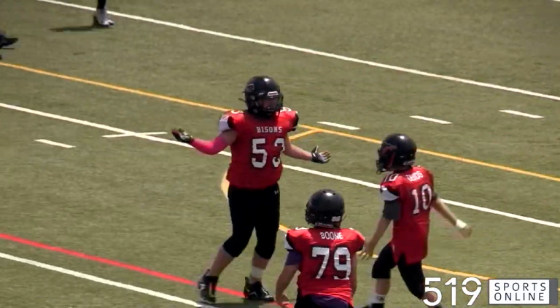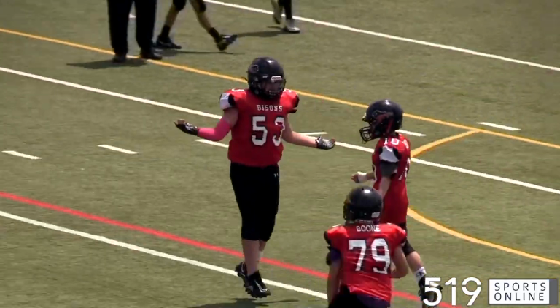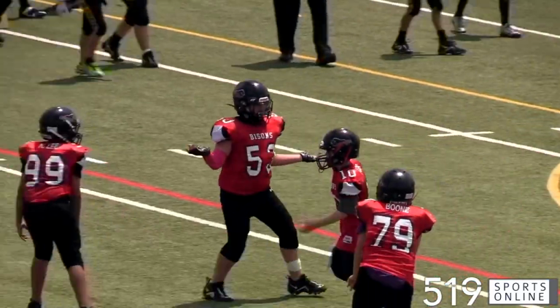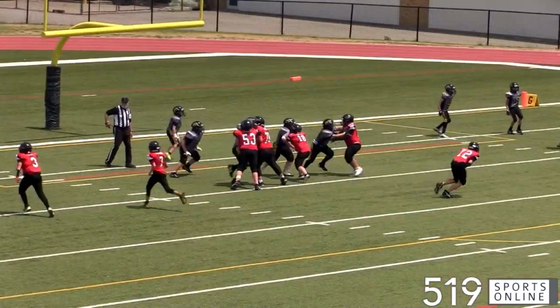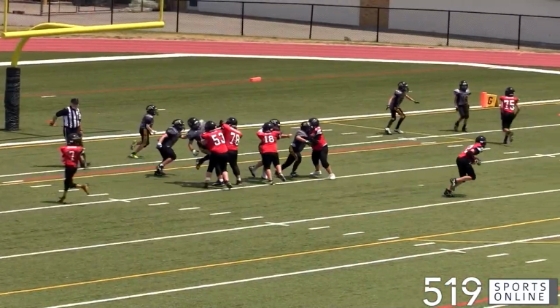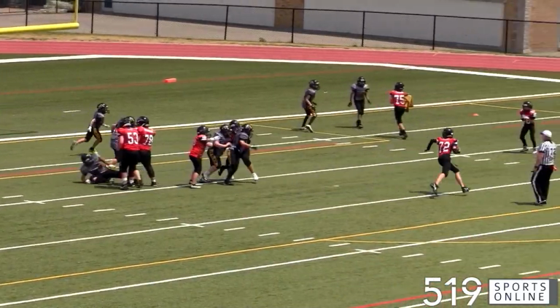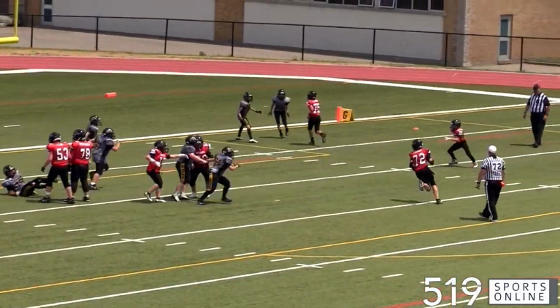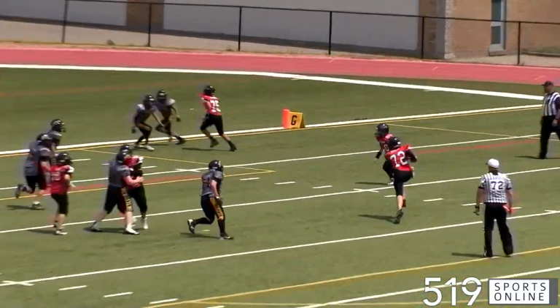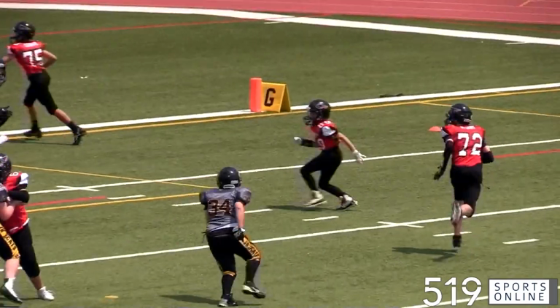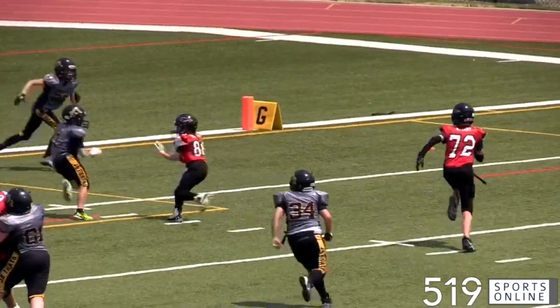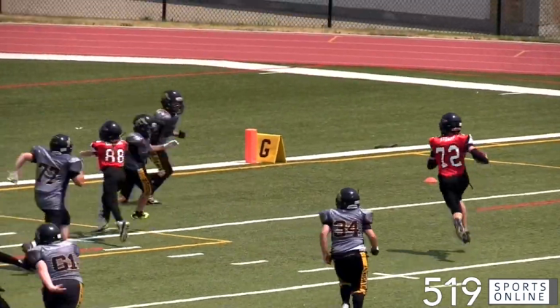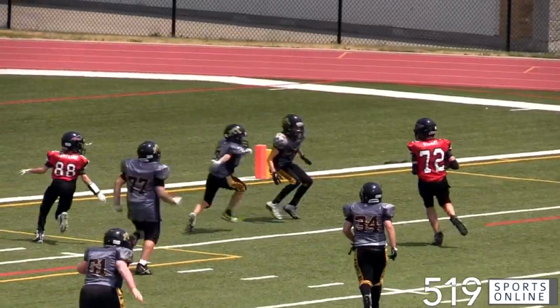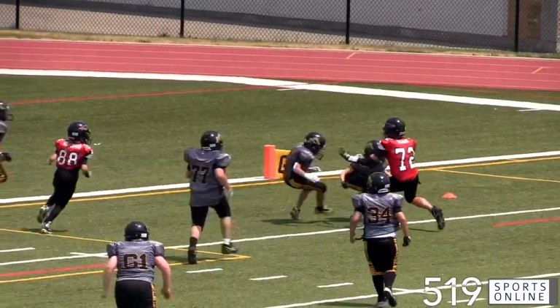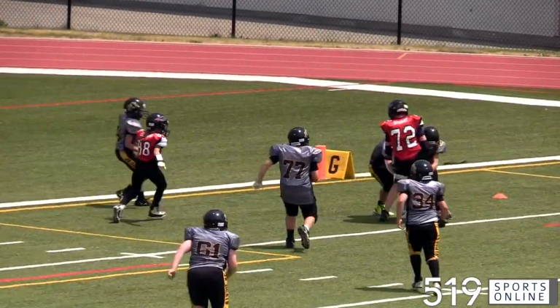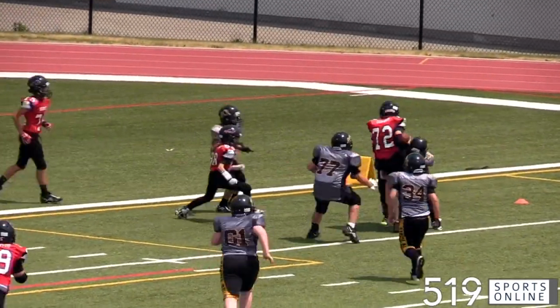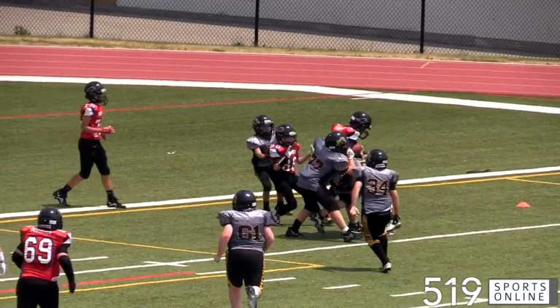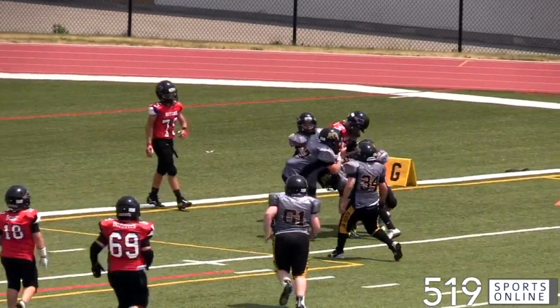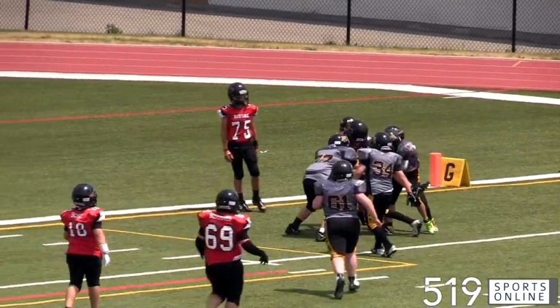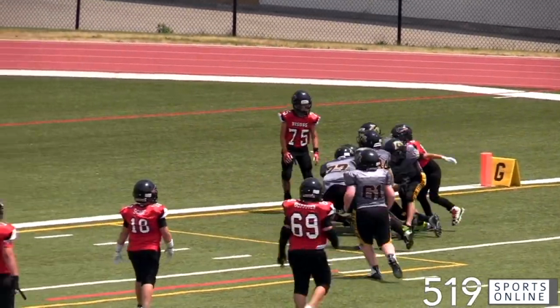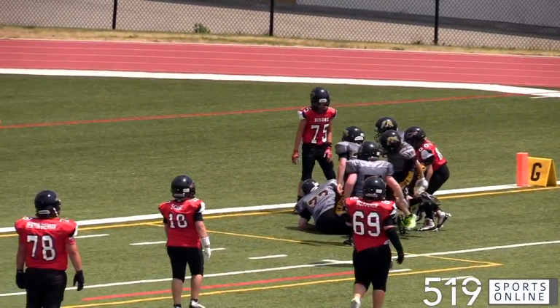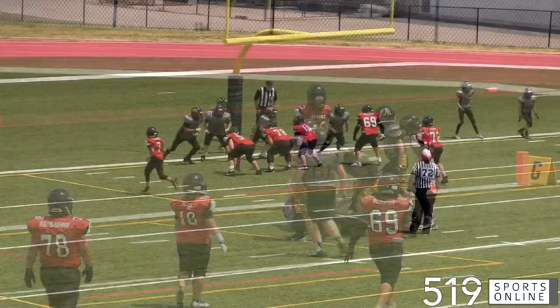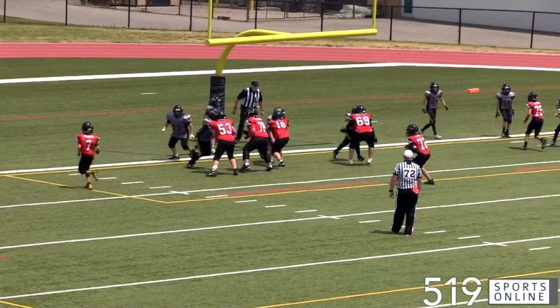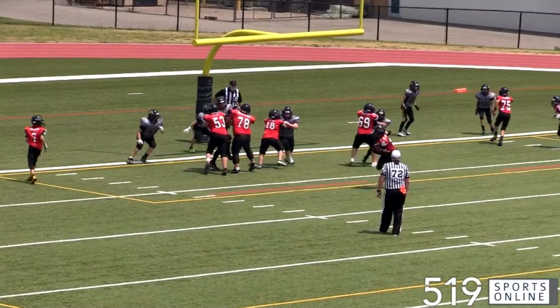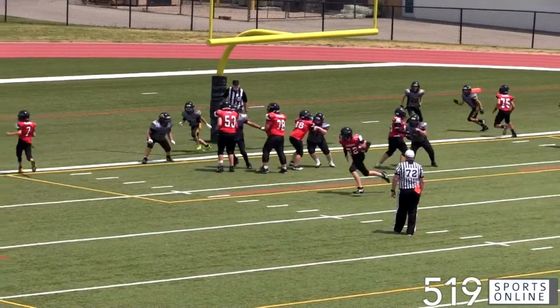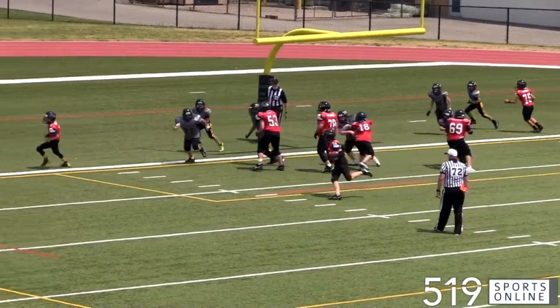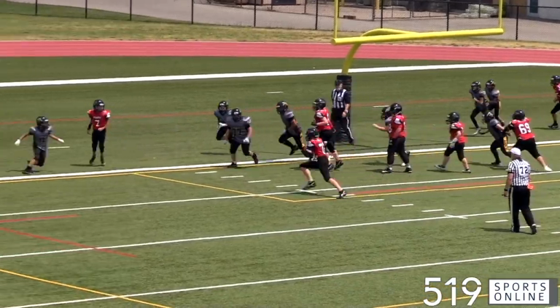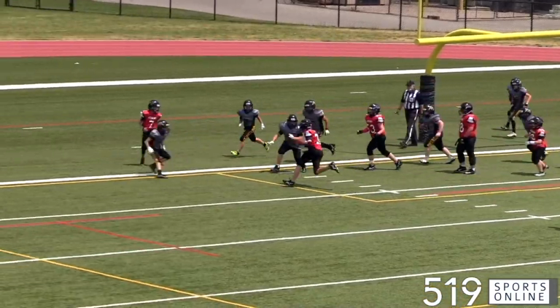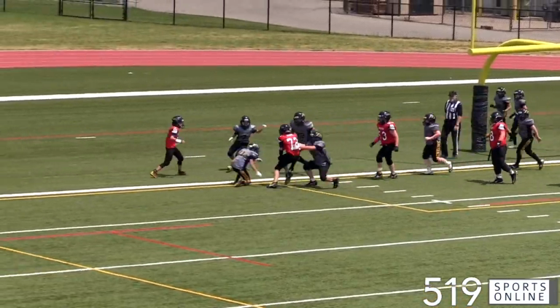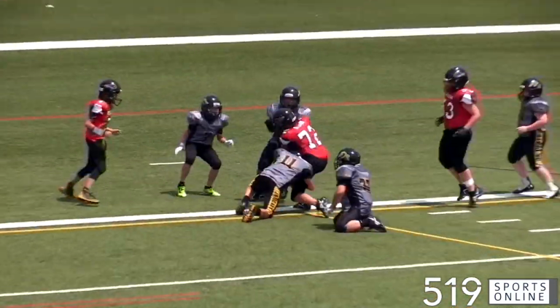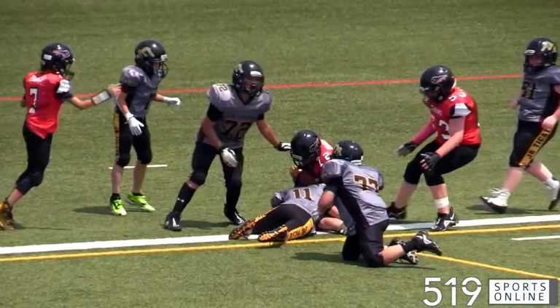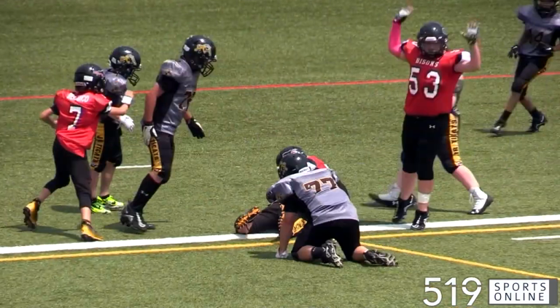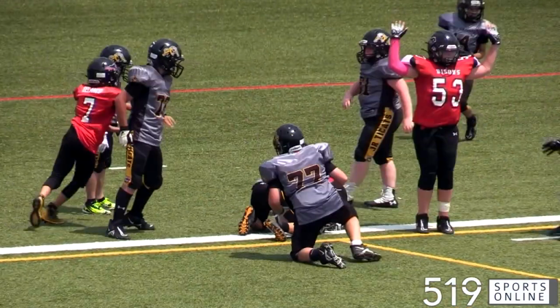Jumping to the fourth quarter, same Bisons' possession — it's Owen Stewart stepping up for Brantford. He's good for a first down and the Bisons move to first and goal. On first and goal, it's Owen Stewart getting it over the line. So the Bisons are on the board.